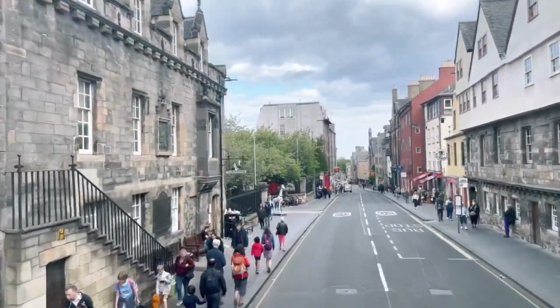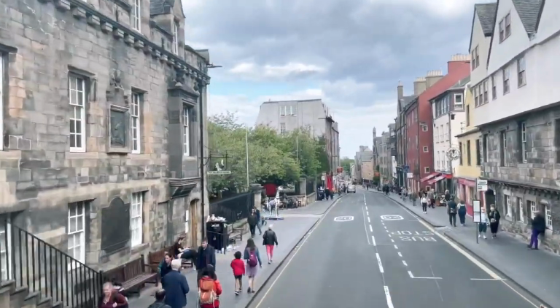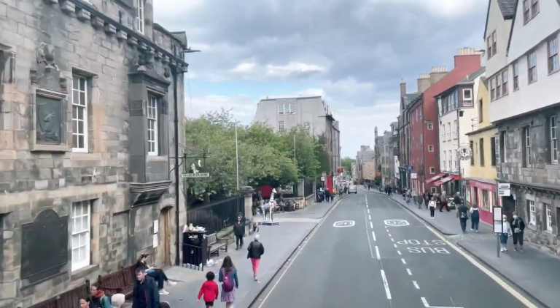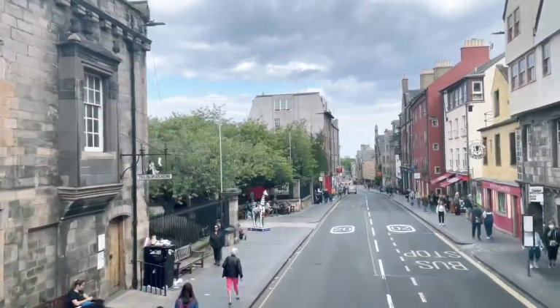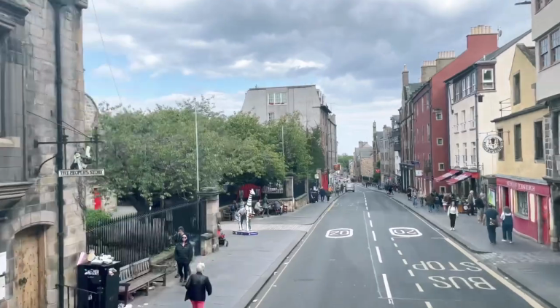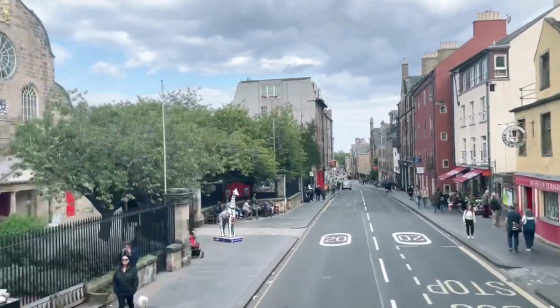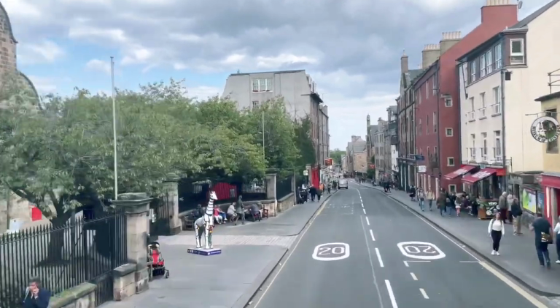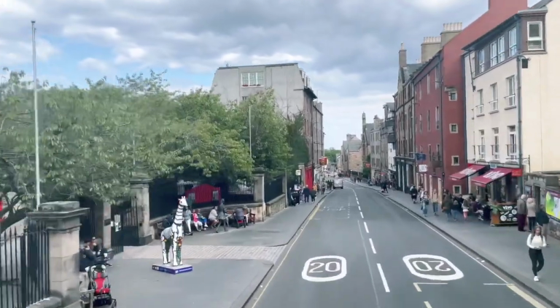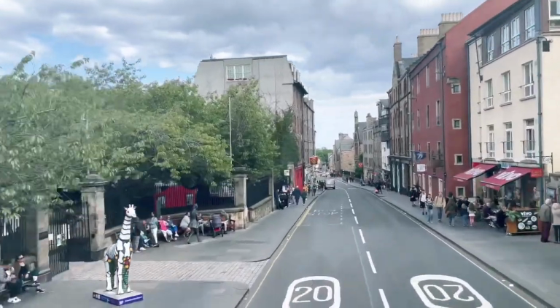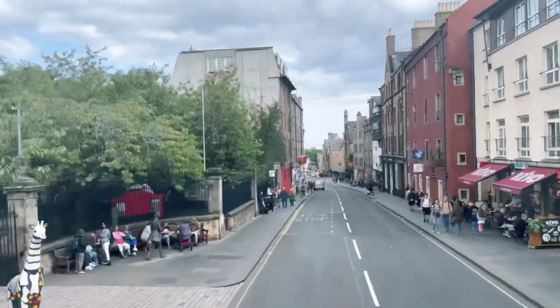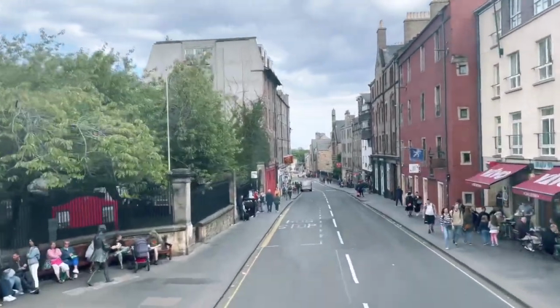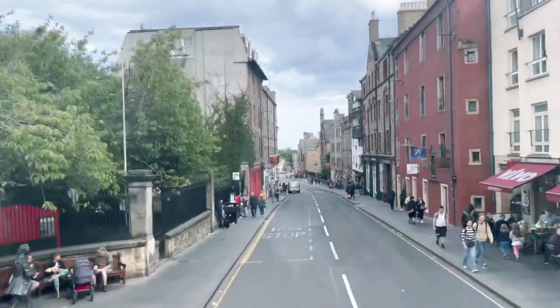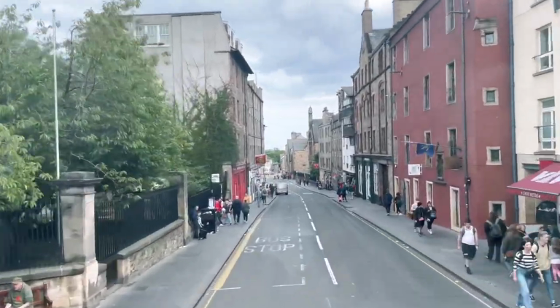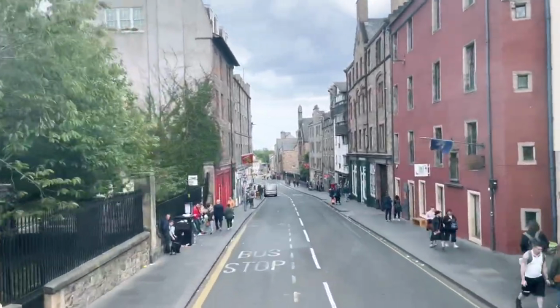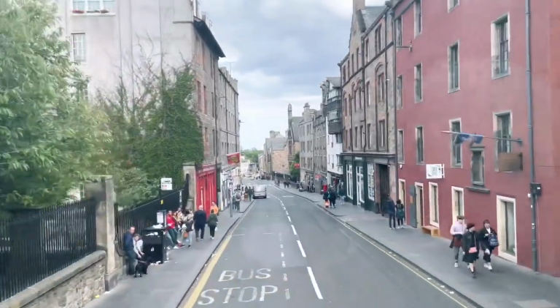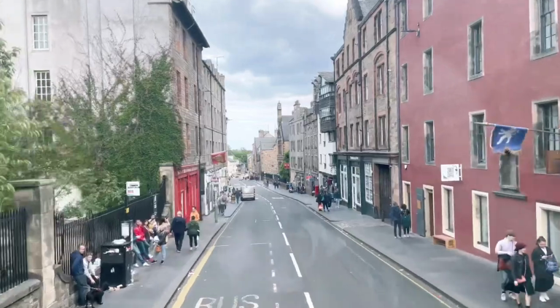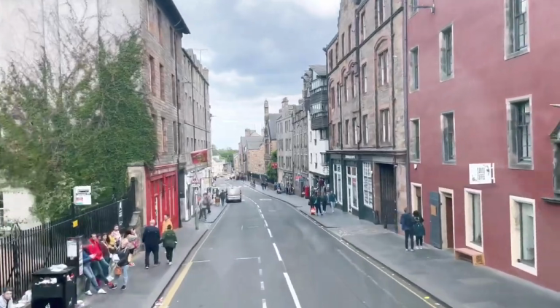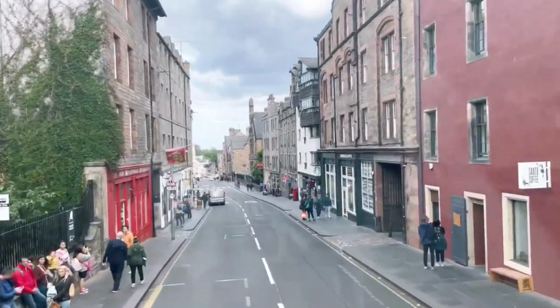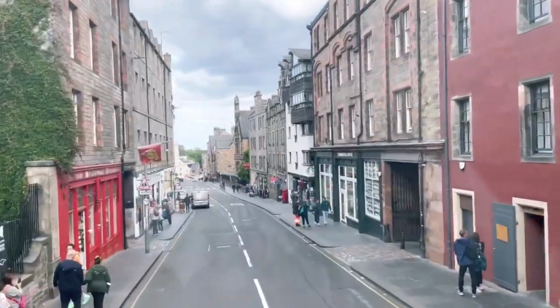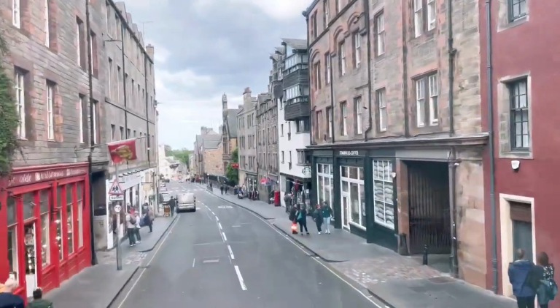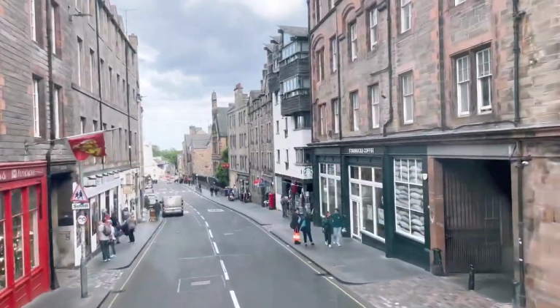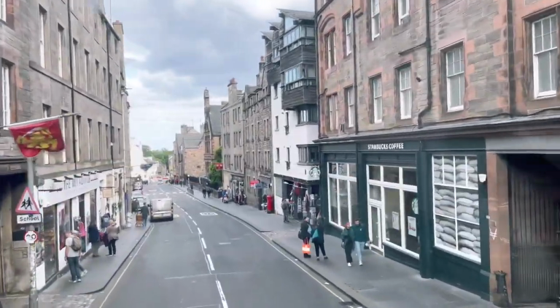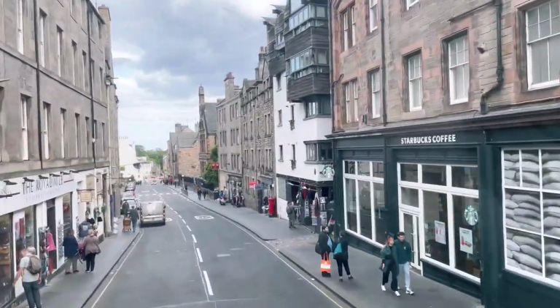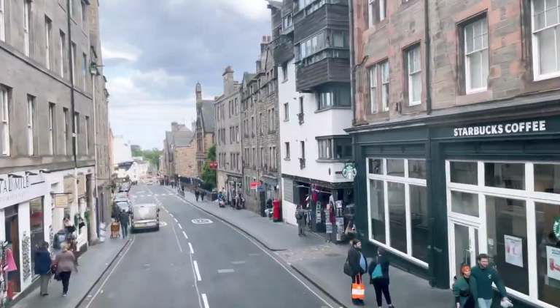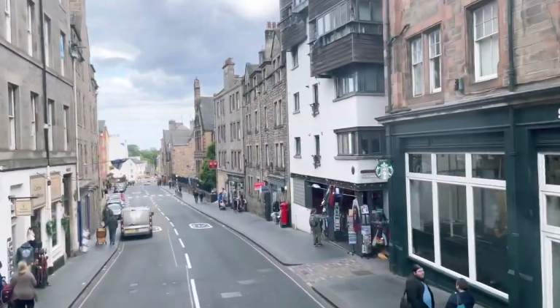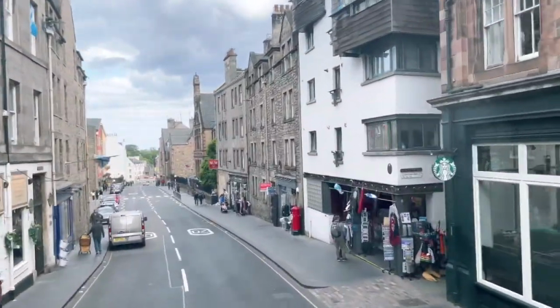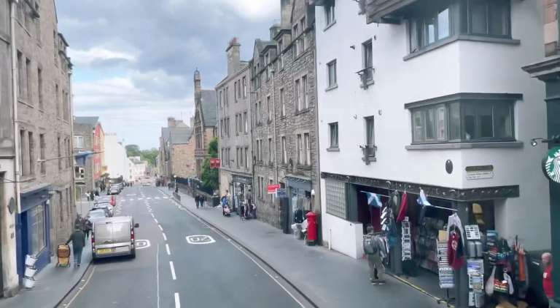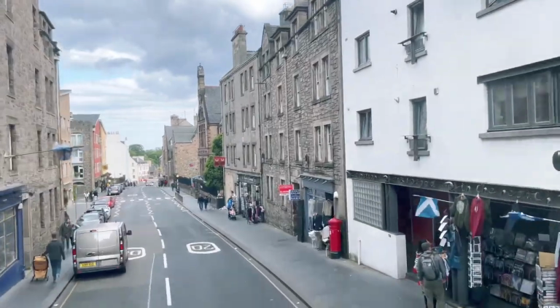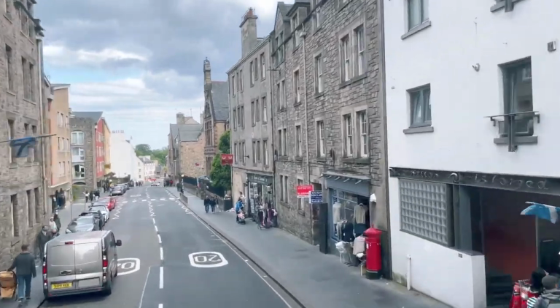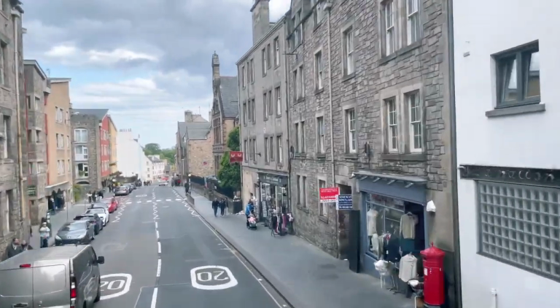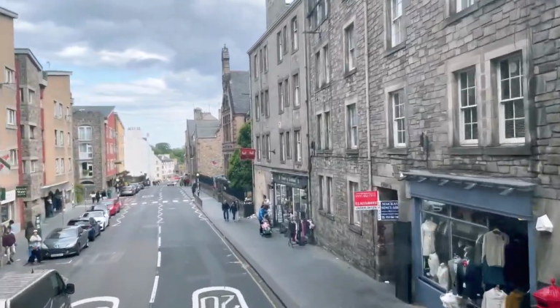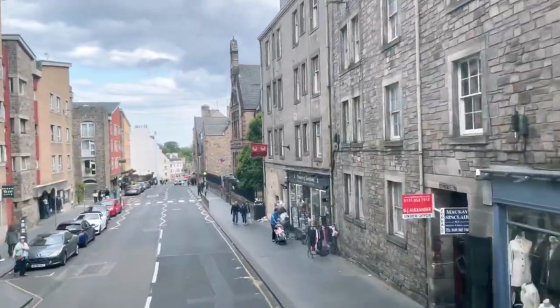This is the Canongate Kirk. The Canongate was a completely separate entity — it had its own offices, its own market, its own taxes, and even its own prison. This building has the offices at the top and the prison at the bottom. This is the Royal Church in Edinburgh — the Canongate Kirk — where Princess Anne's daughter Zara got married a few years ago.